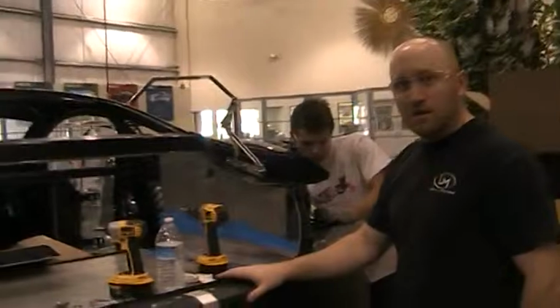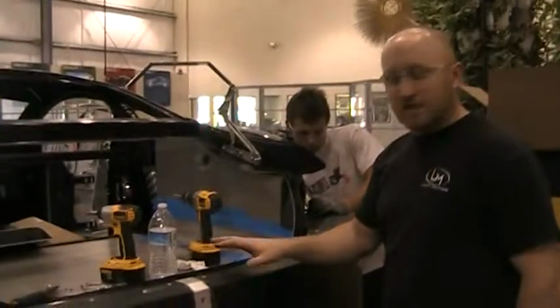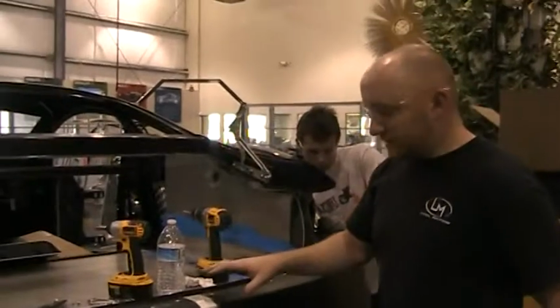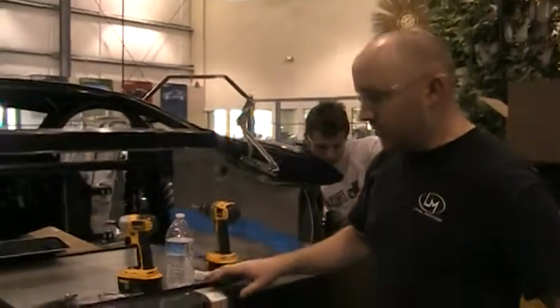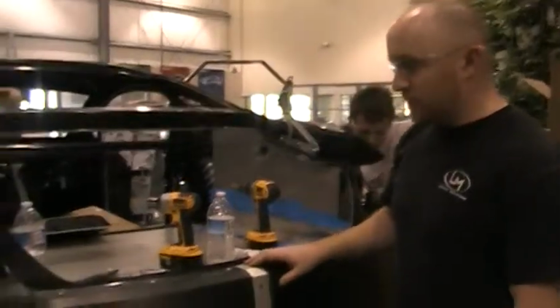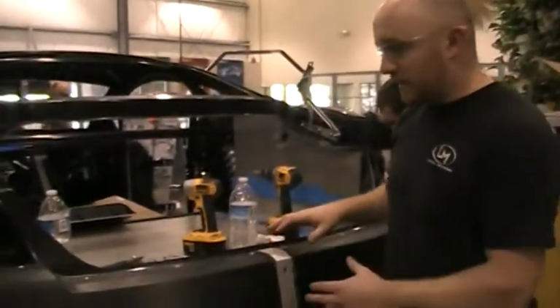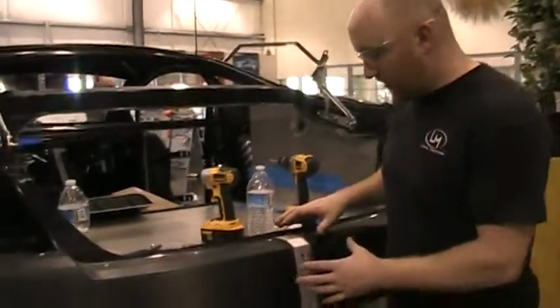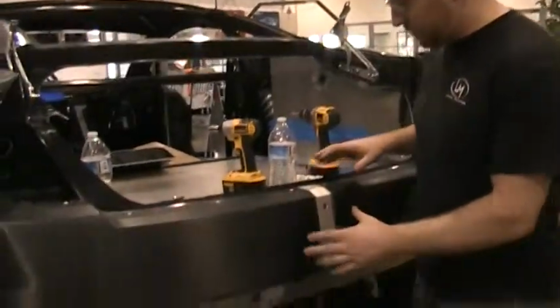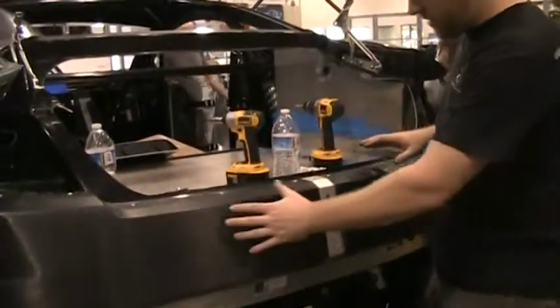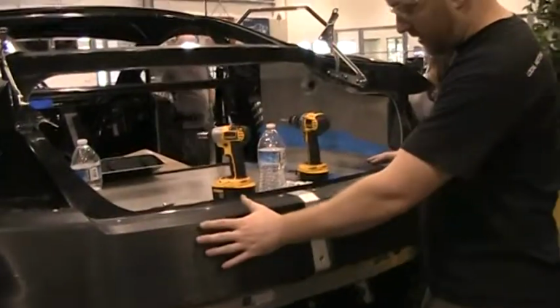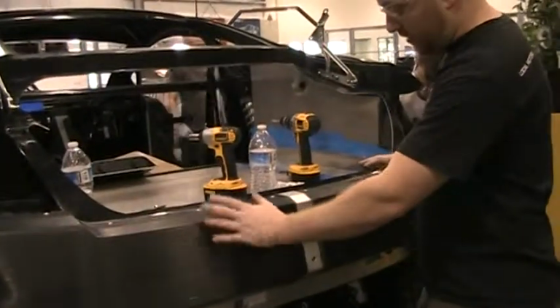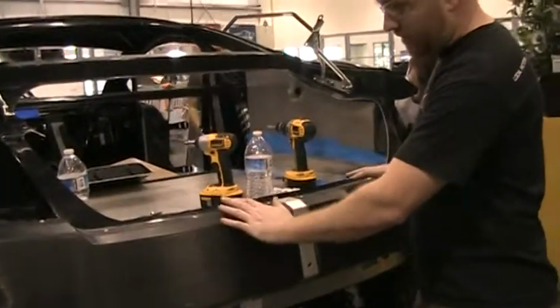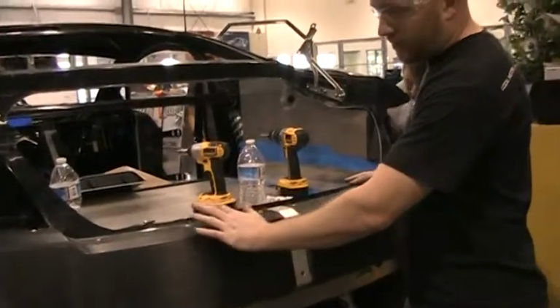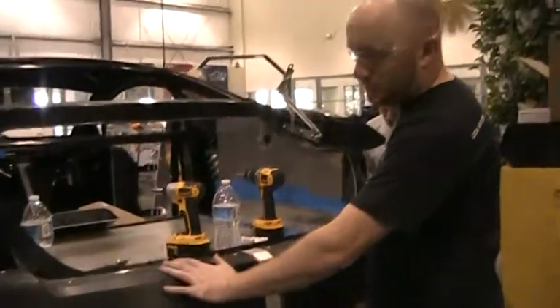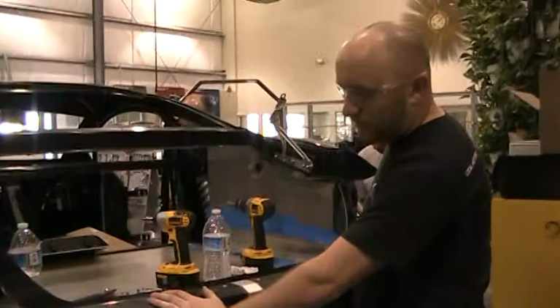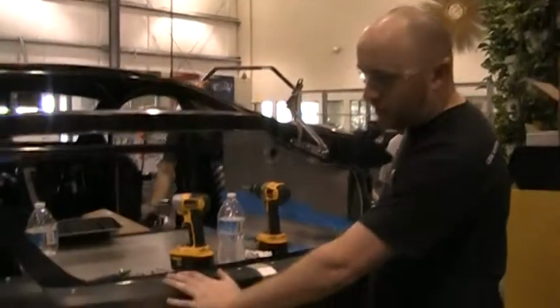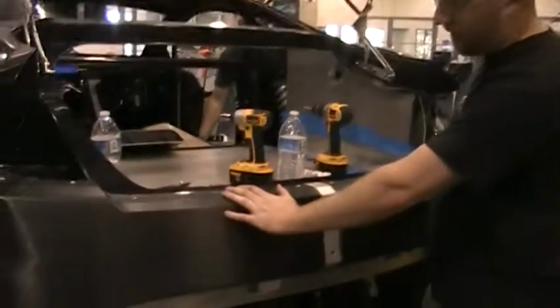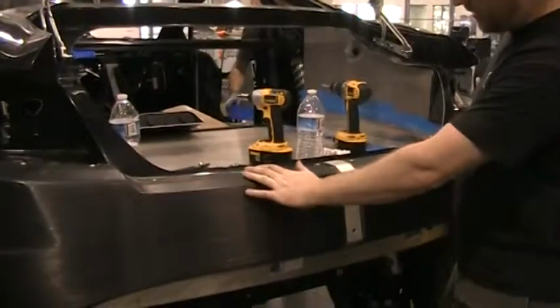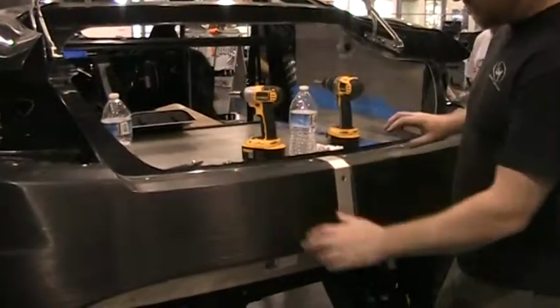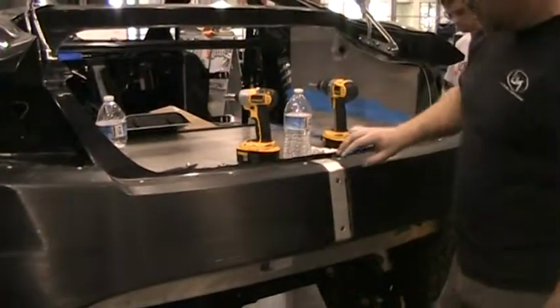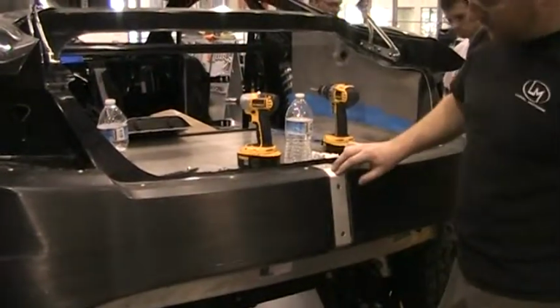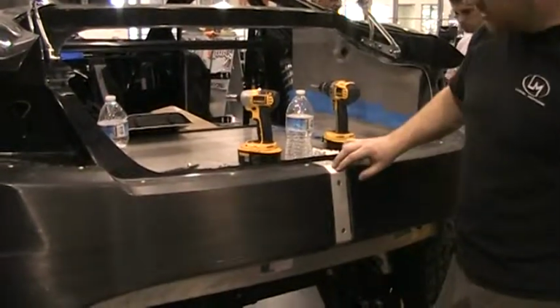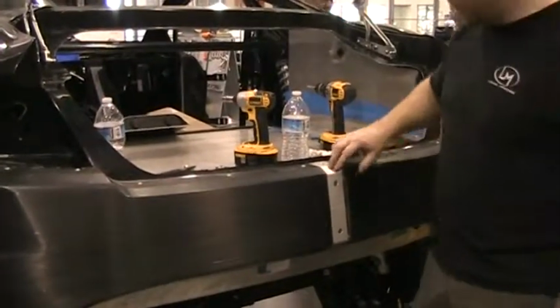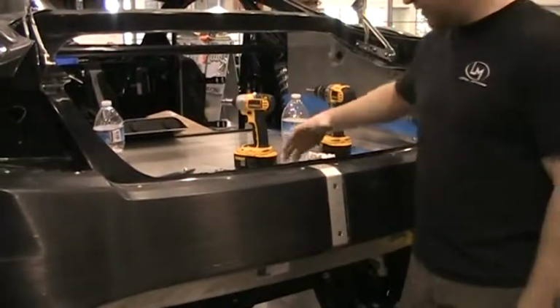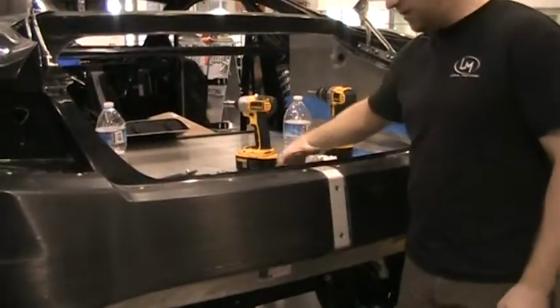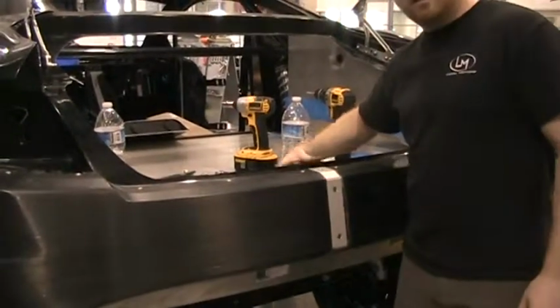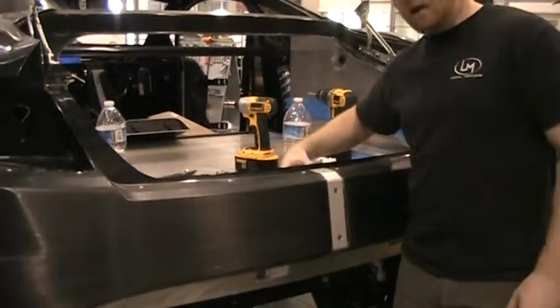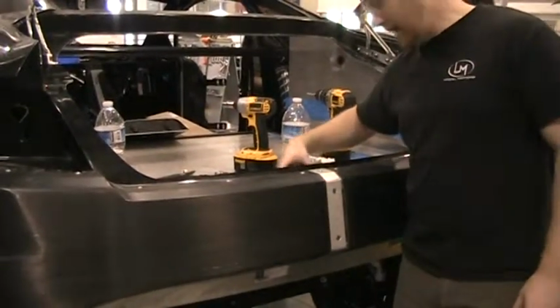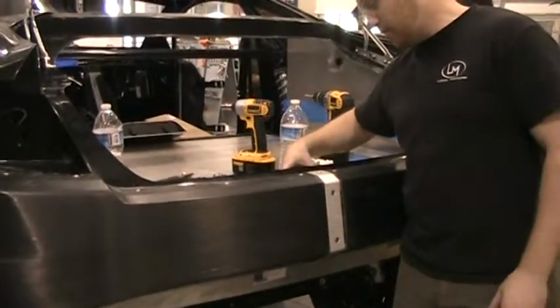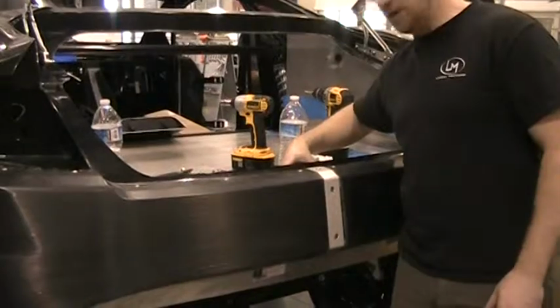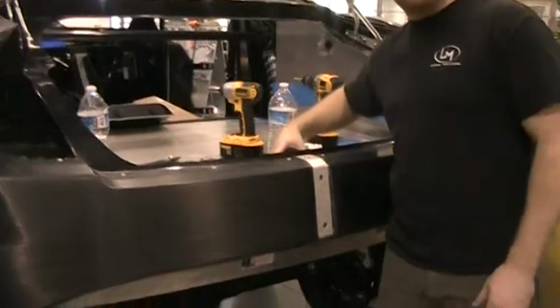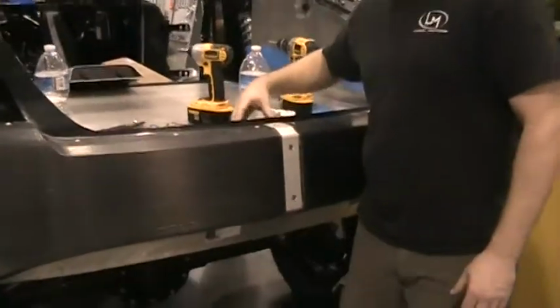In this step we're going to go over the process to install the carbon fiber panels, the center strap, and the latch and the brackets for the trunk.